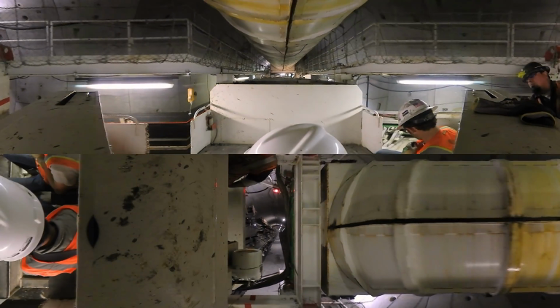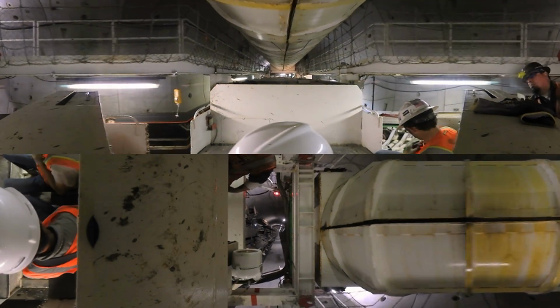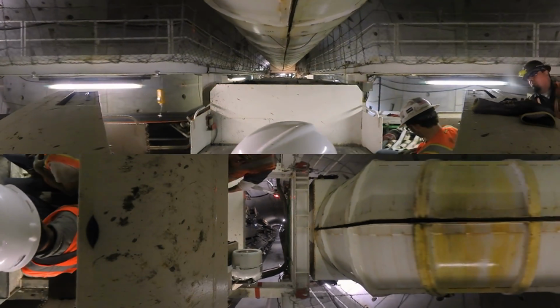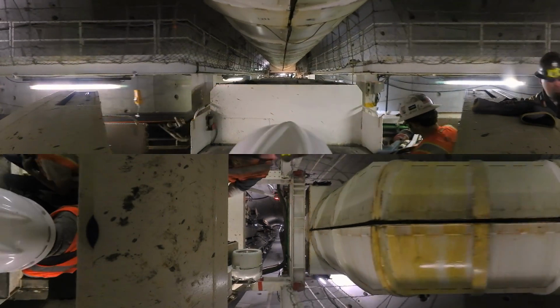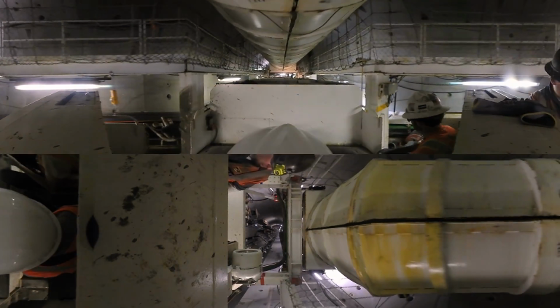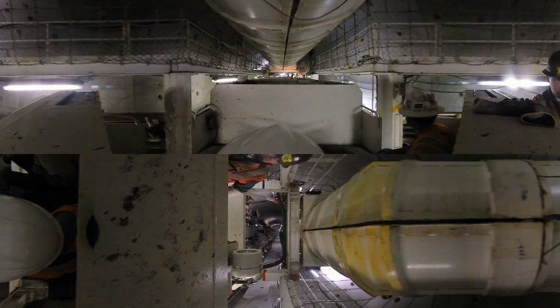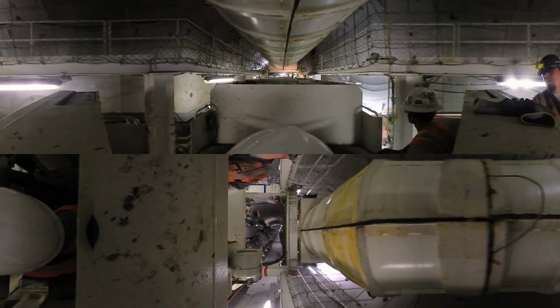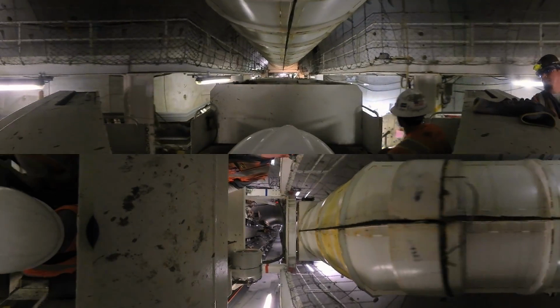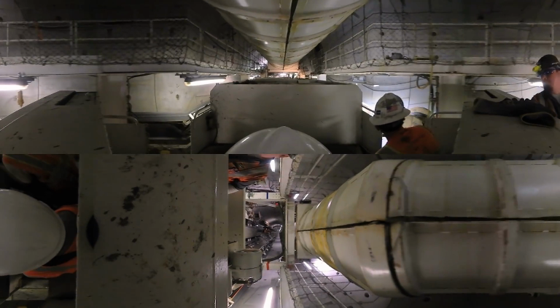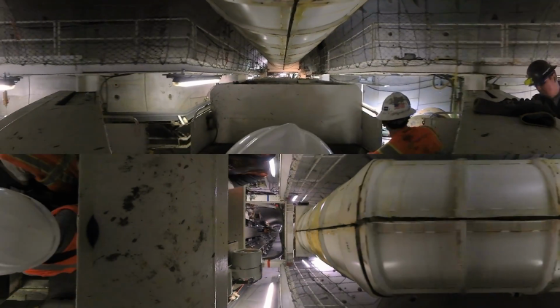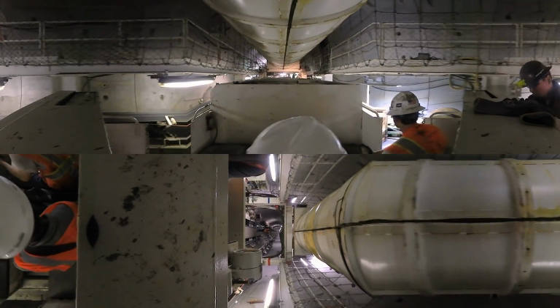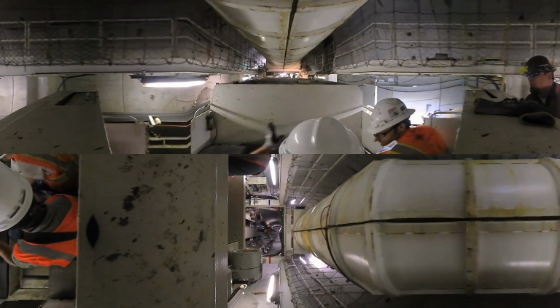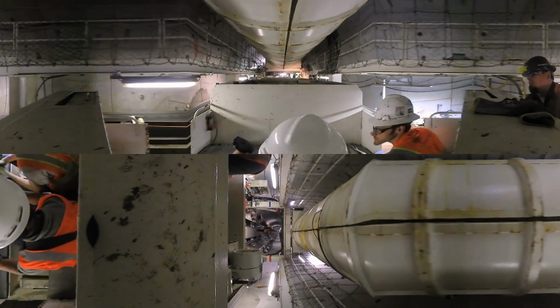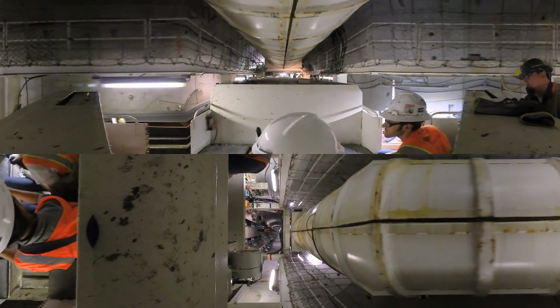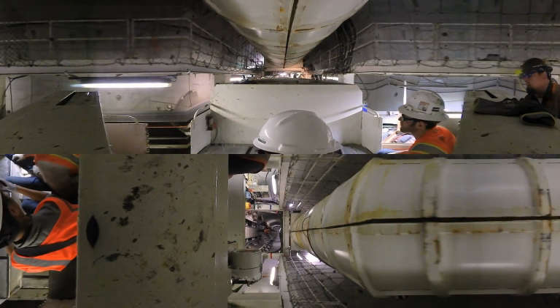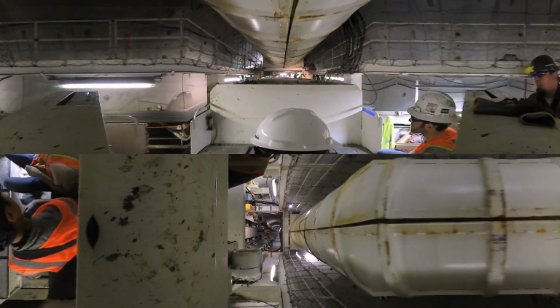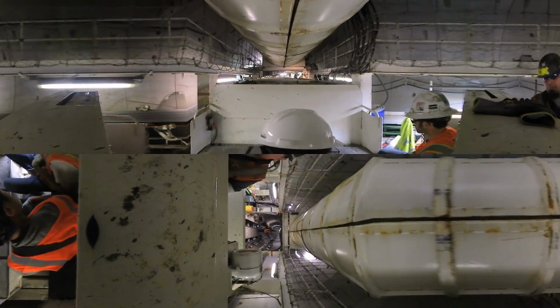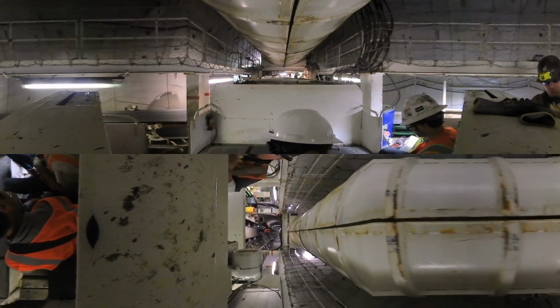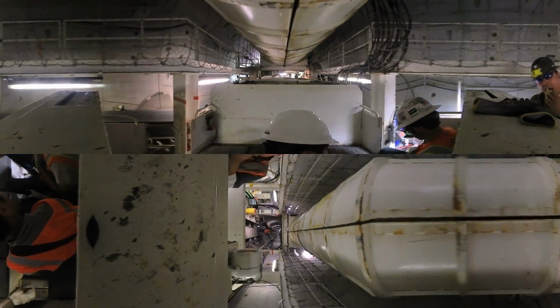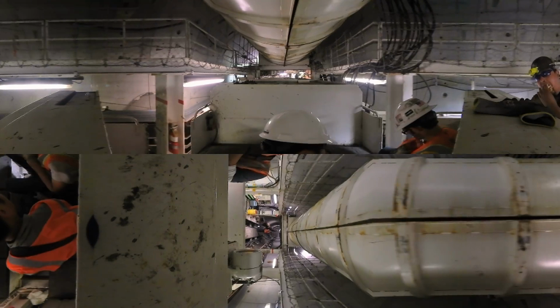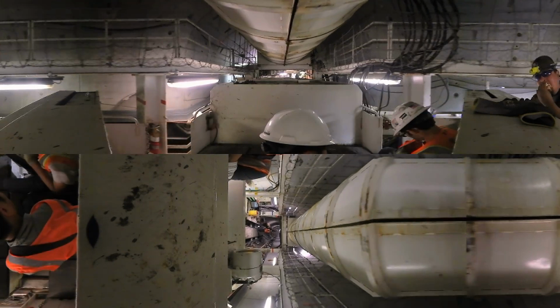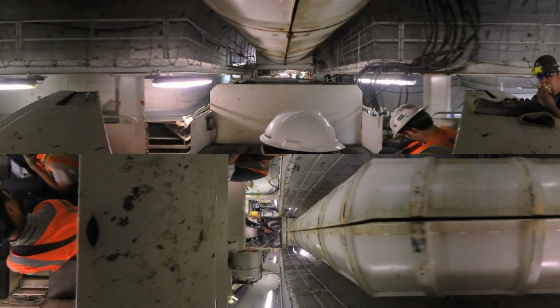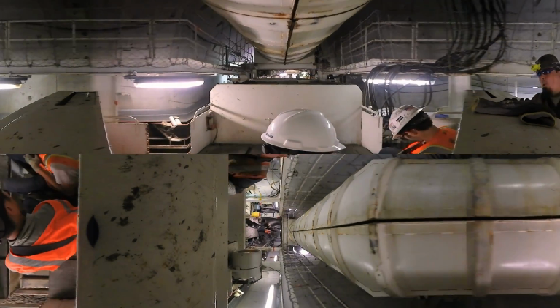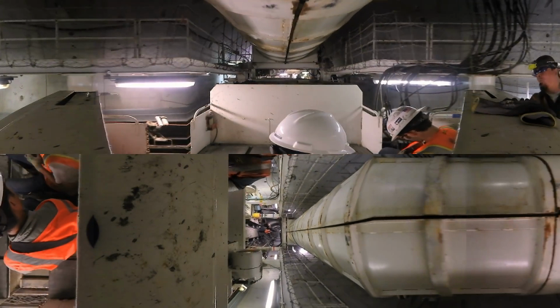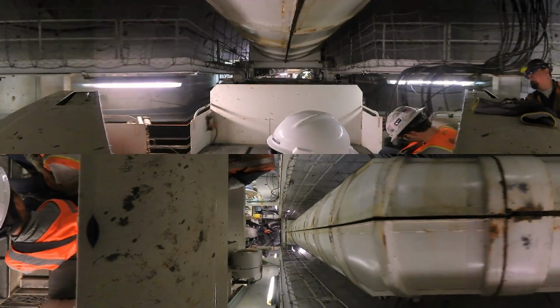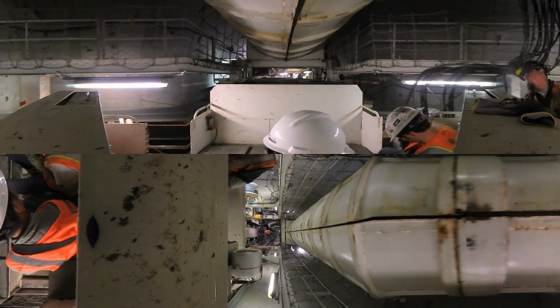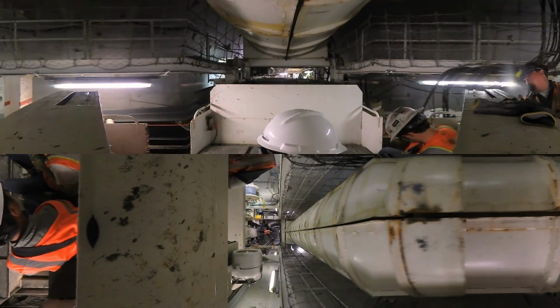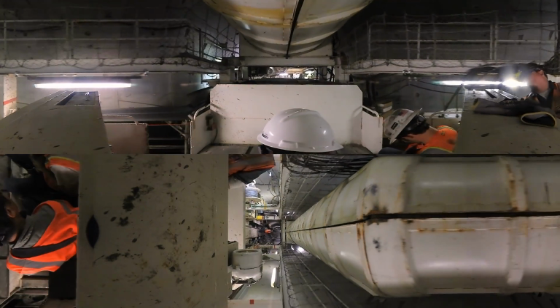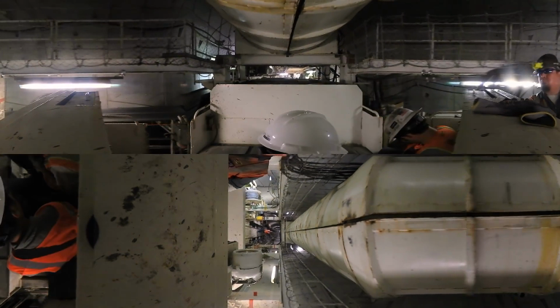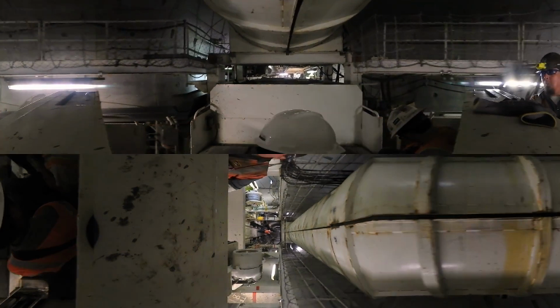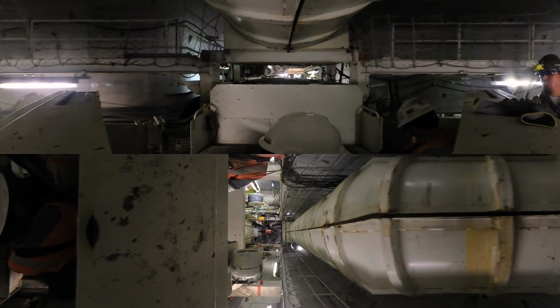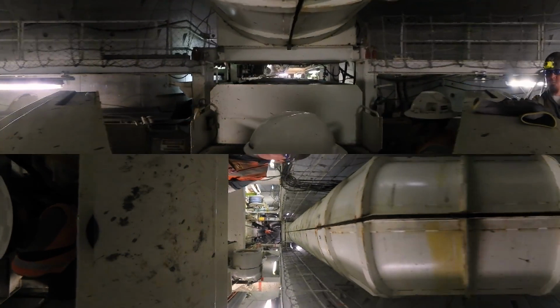The workers who are building the tunnel are trained as miners. That's a special job category that takes into account the training they've received for working underground. They work two shifts with just about 20 miners per shift.